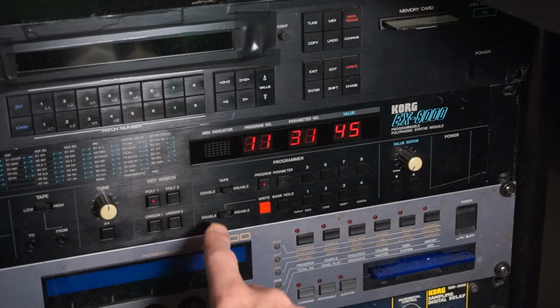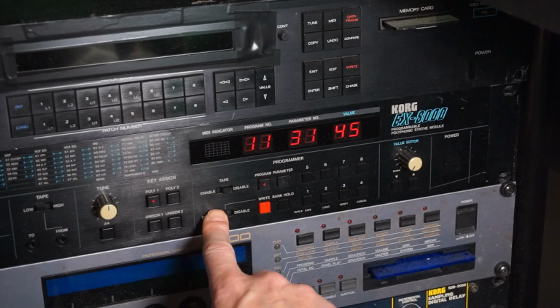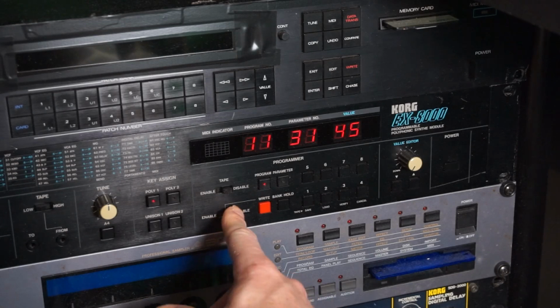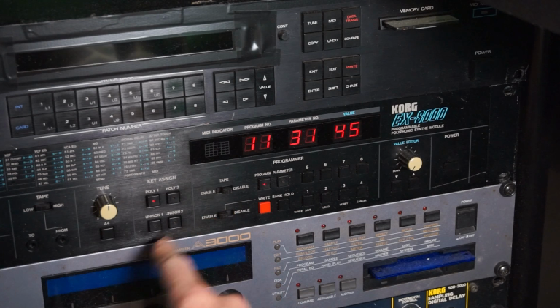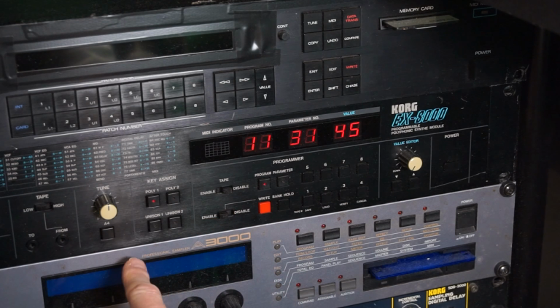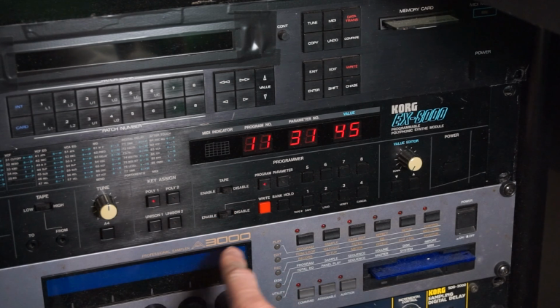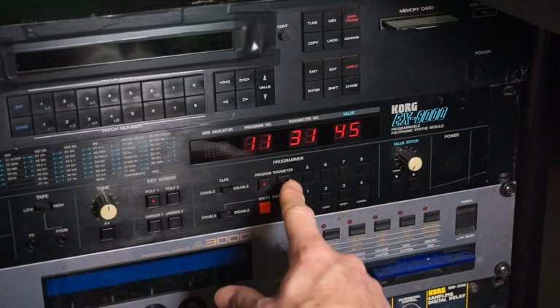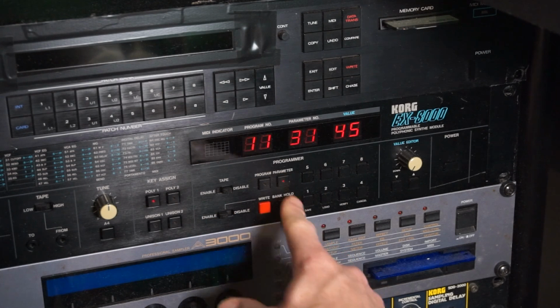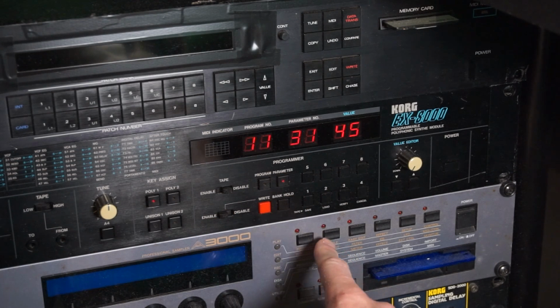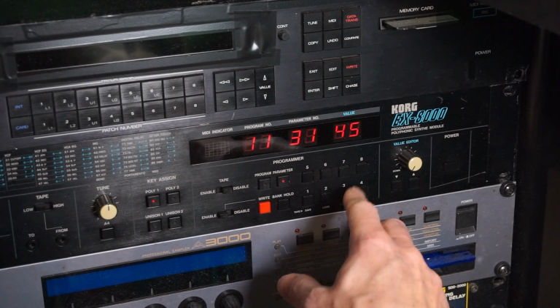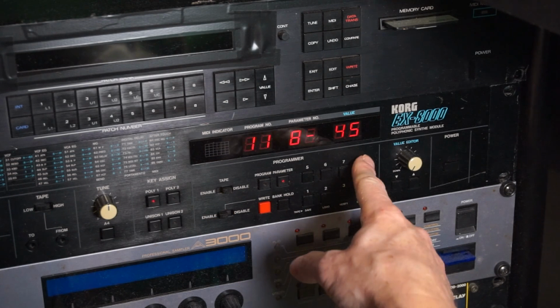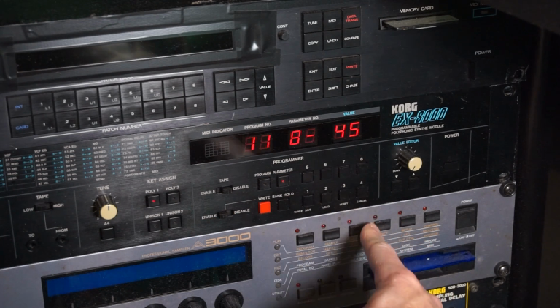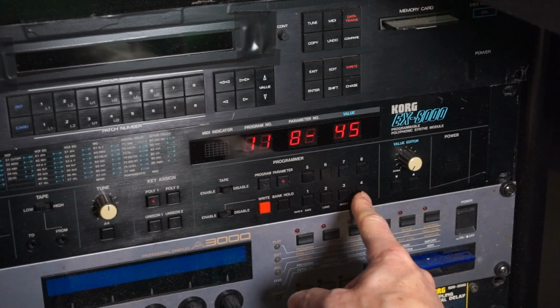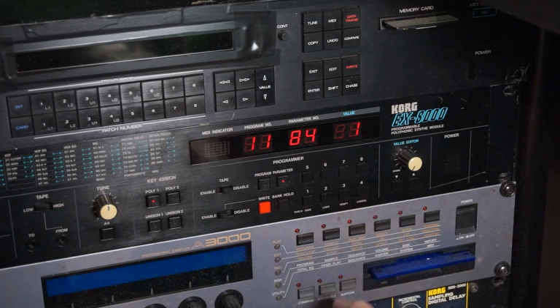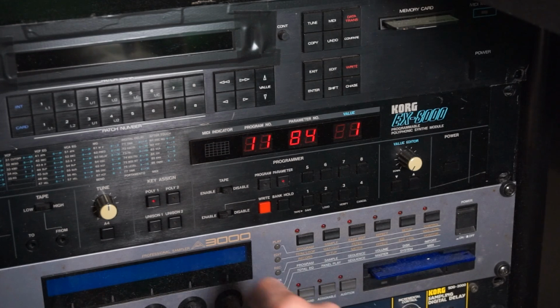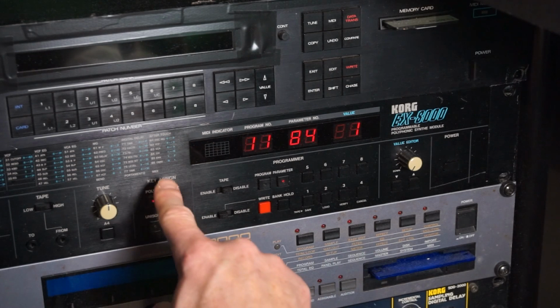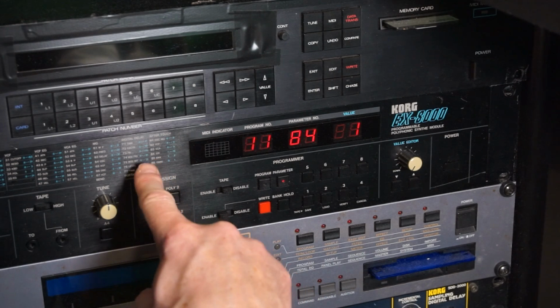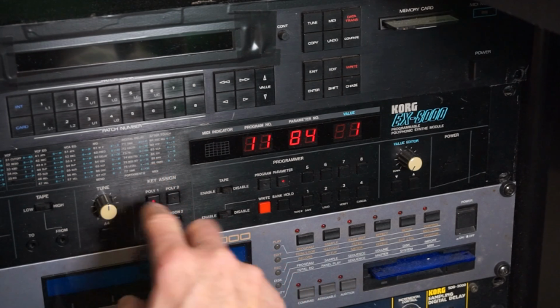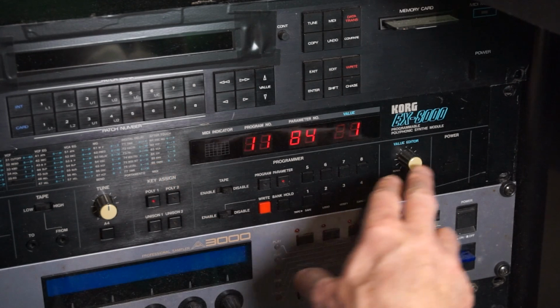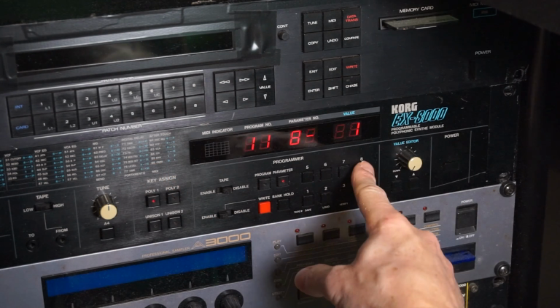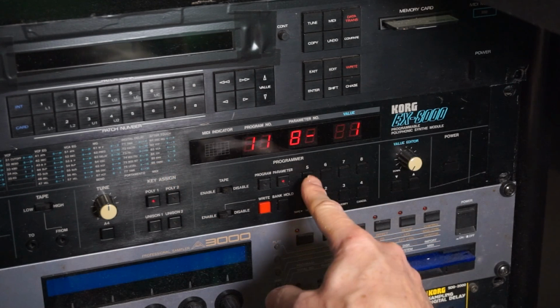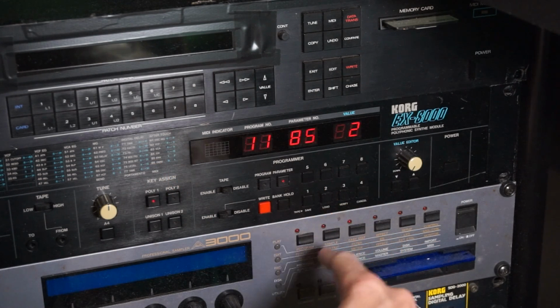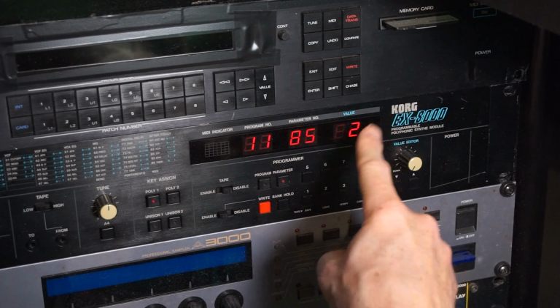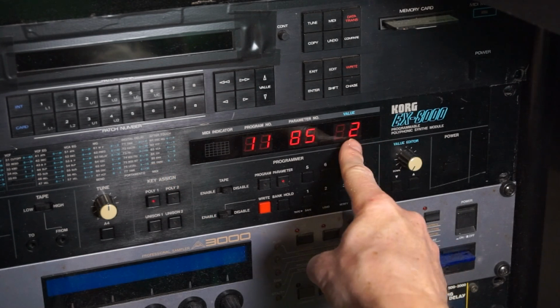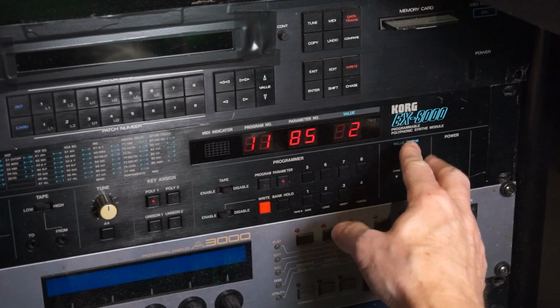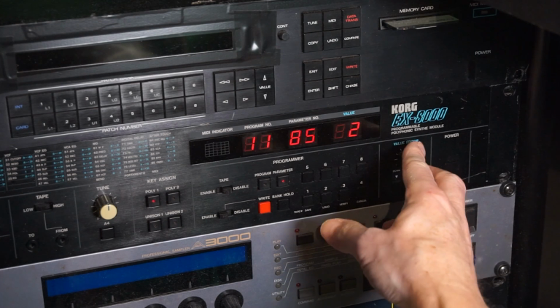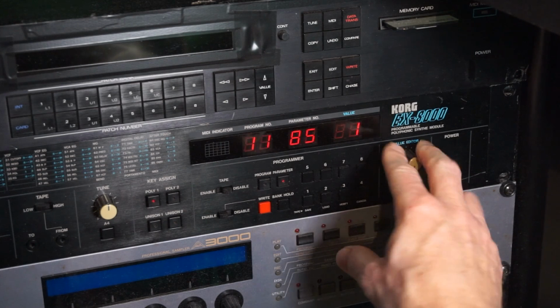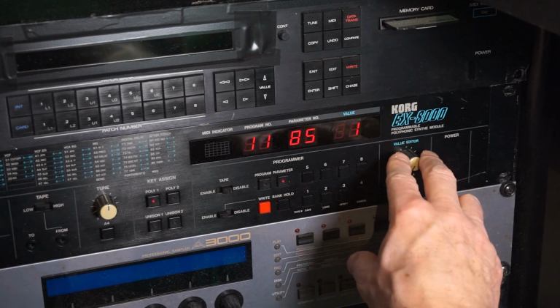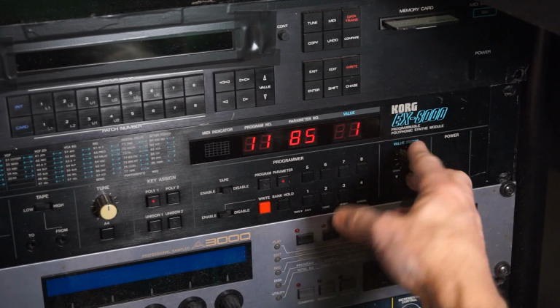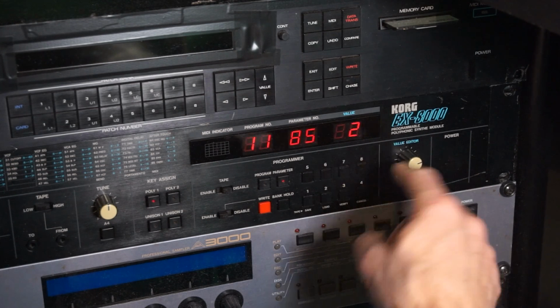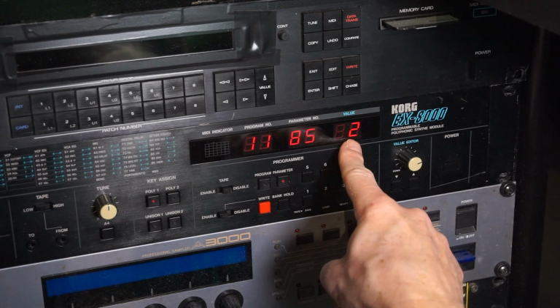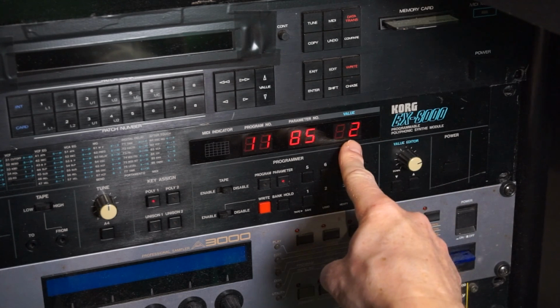If you have the EX8000, it's exactly the same. Put it in write enable, change parameter 84 to MIDI channel 1, and change parameter 85 to setting number 2. Easy peasy, nothing to it.